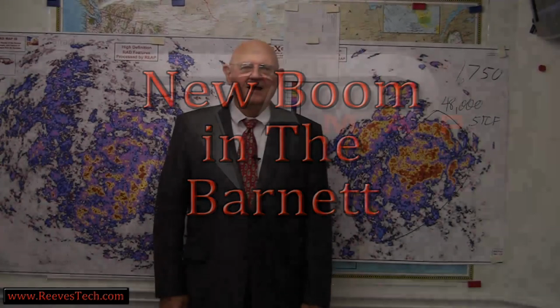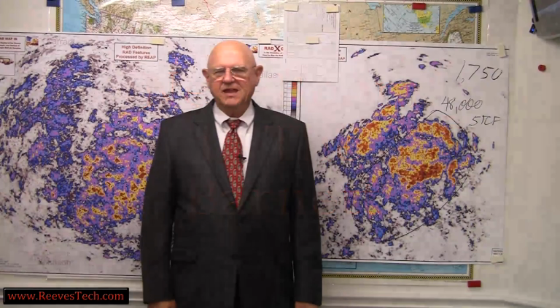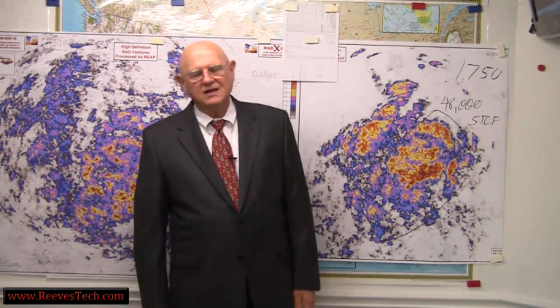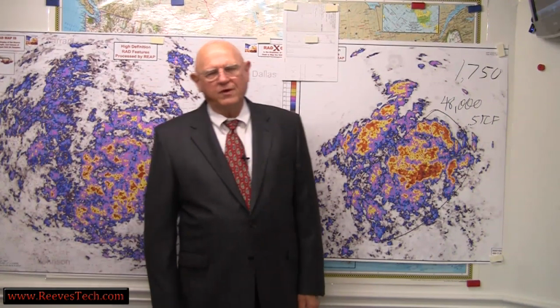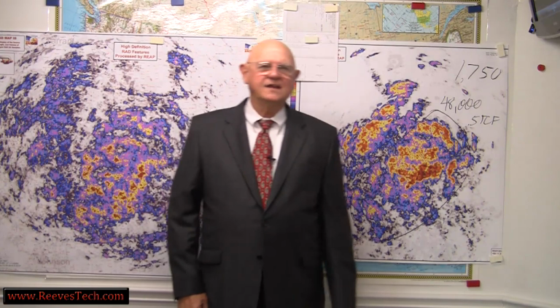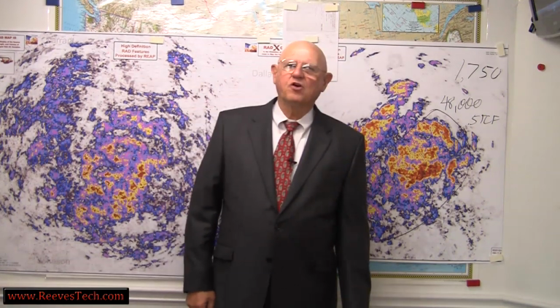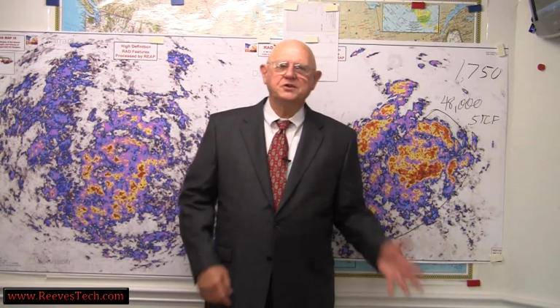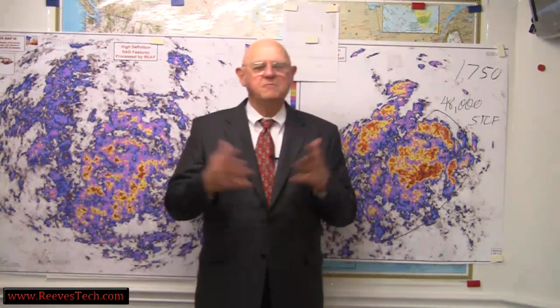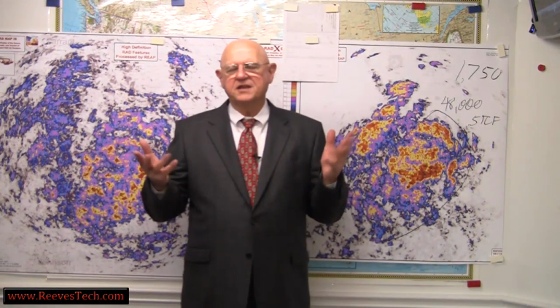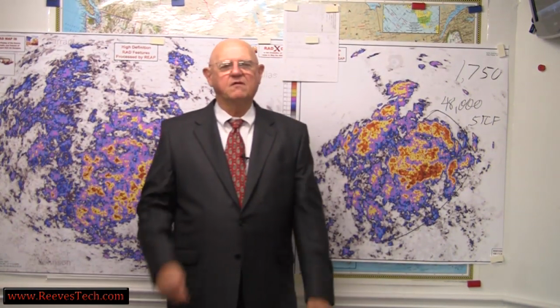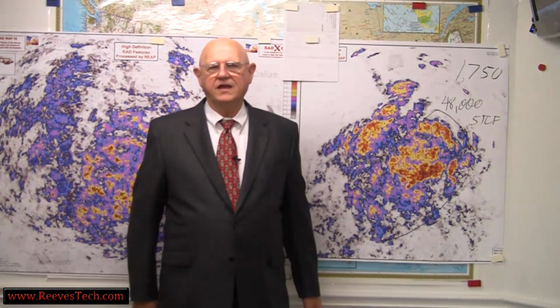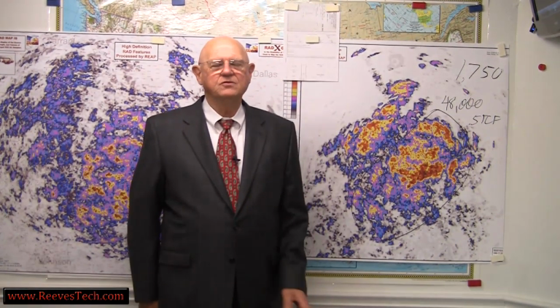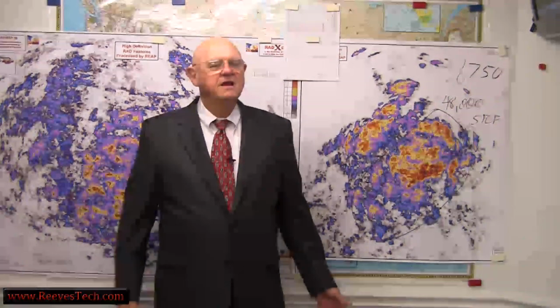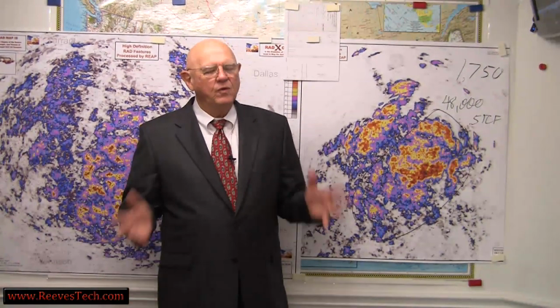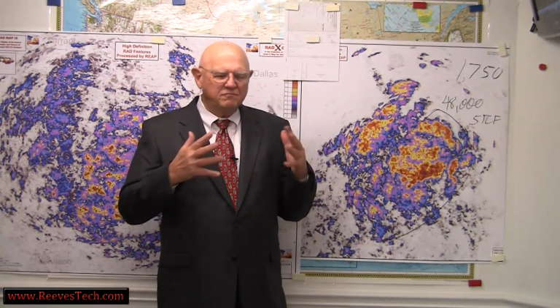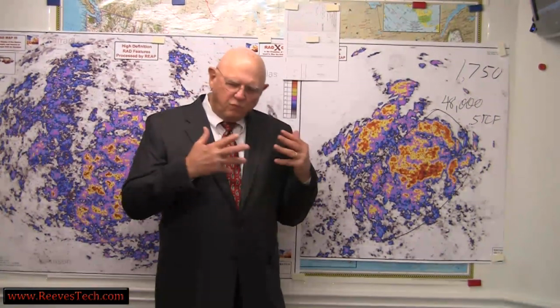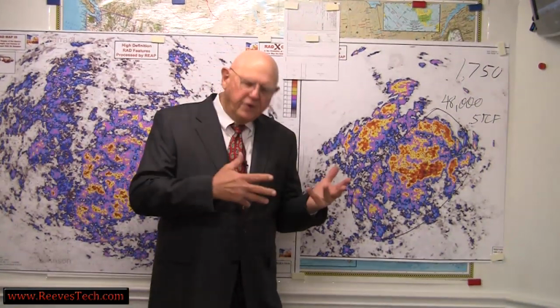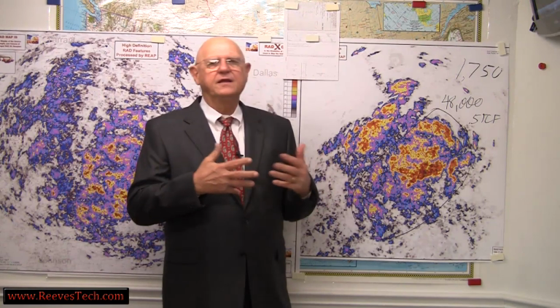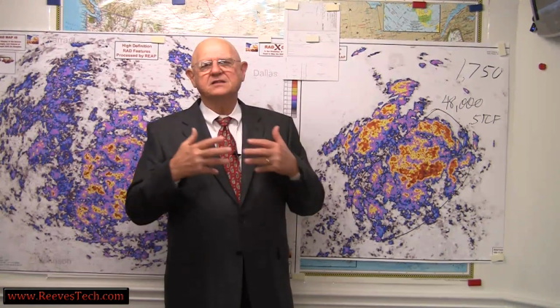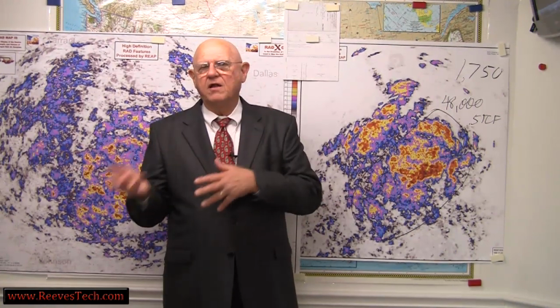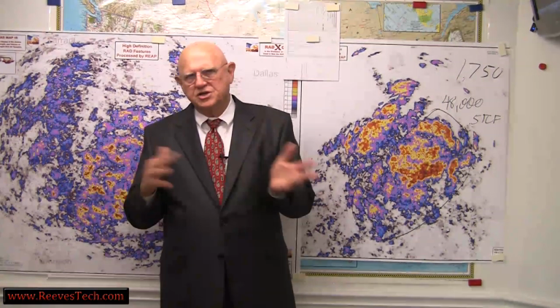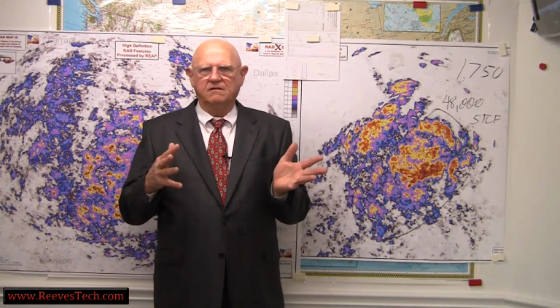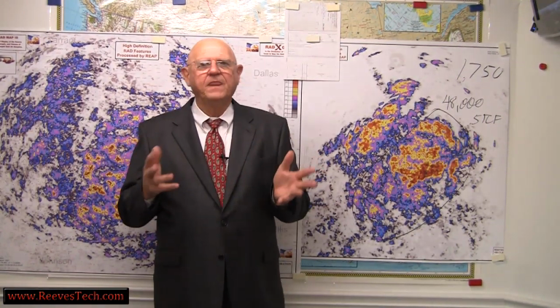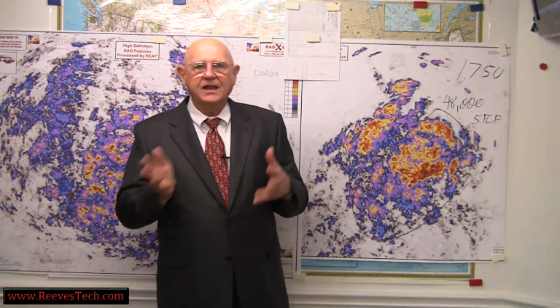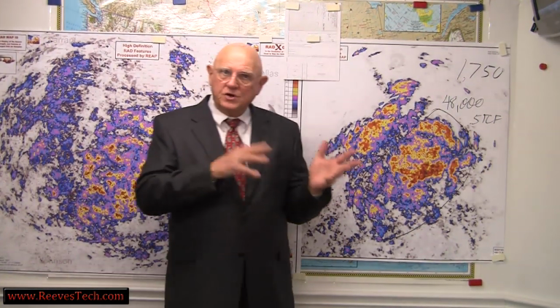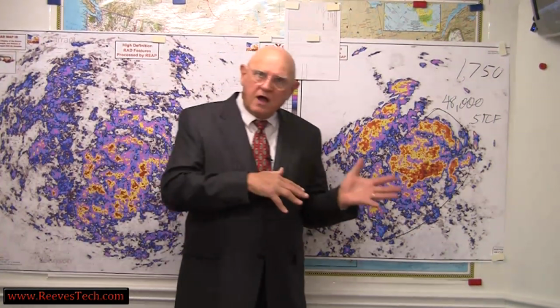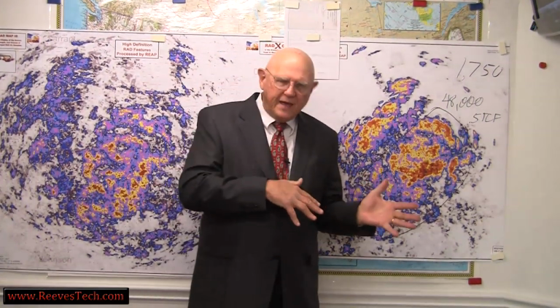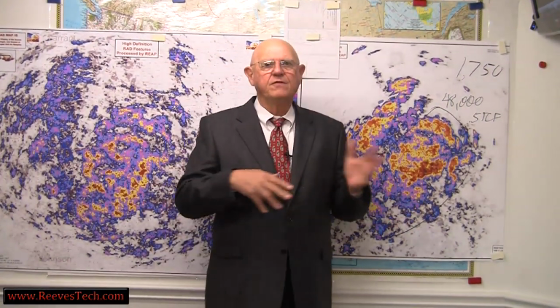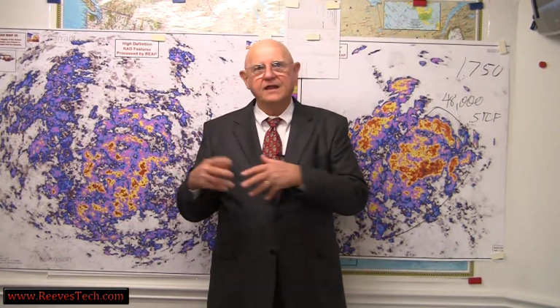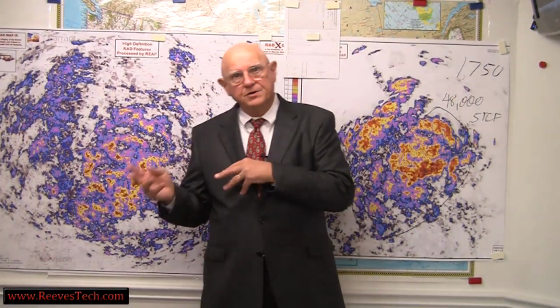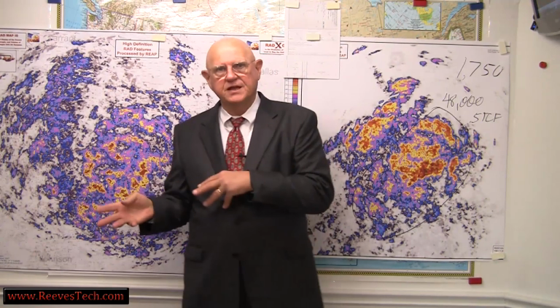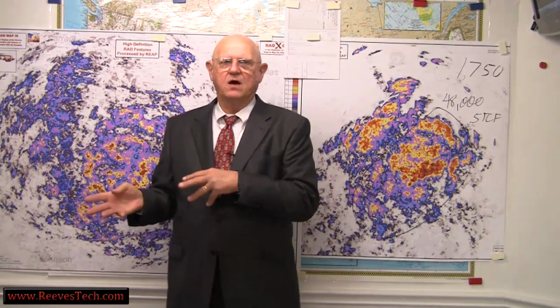I'm Sam Reed with Reeves Technology Corporation. You might have seen some of our other videos, but we've been wondering: is the Barnett Shale a source rock better than it is a producing zone?